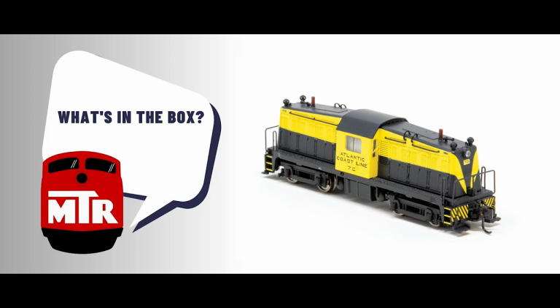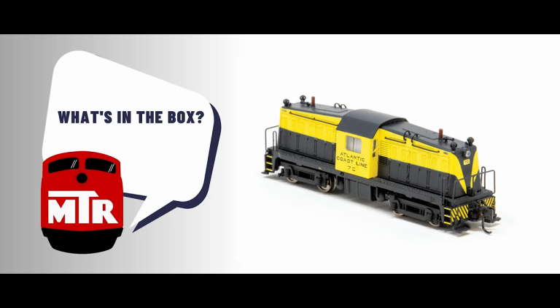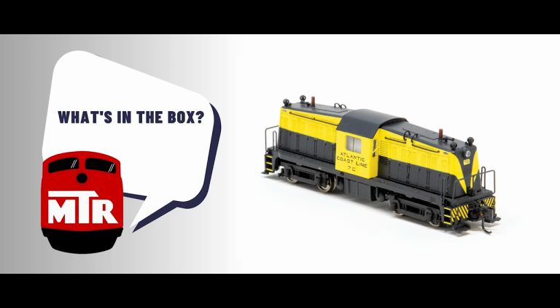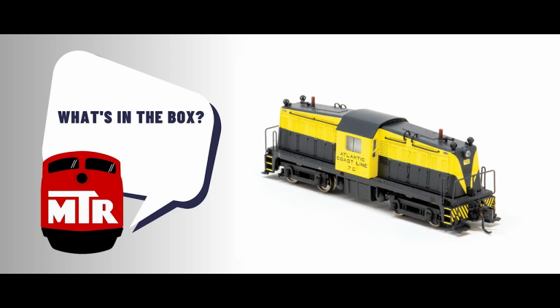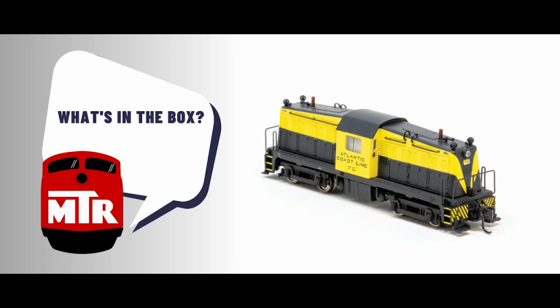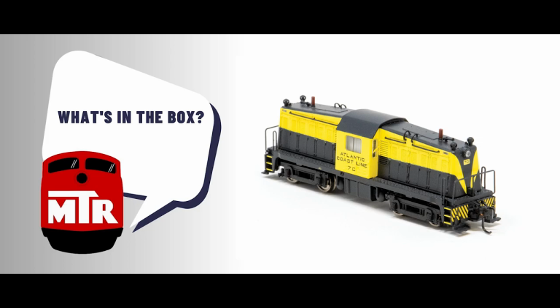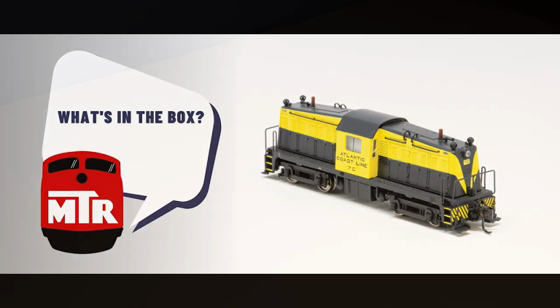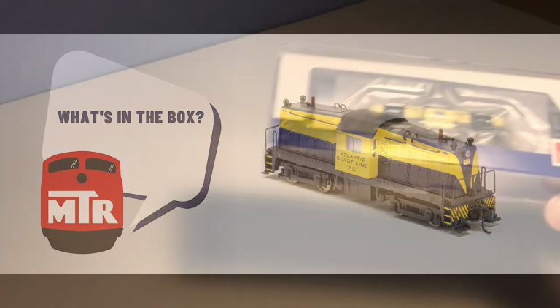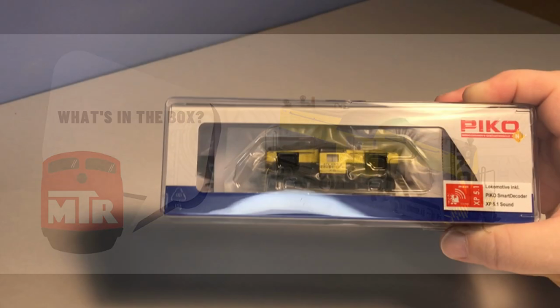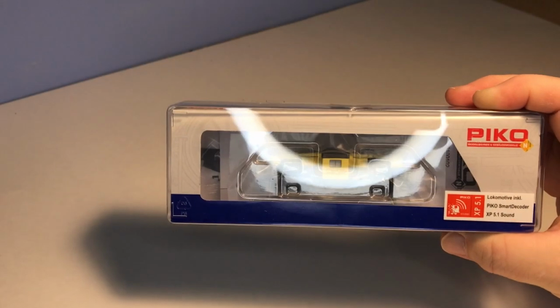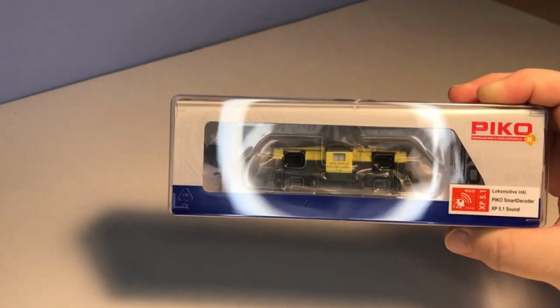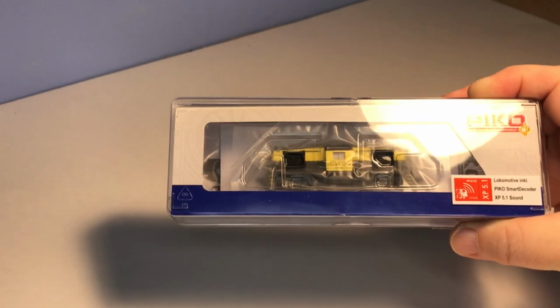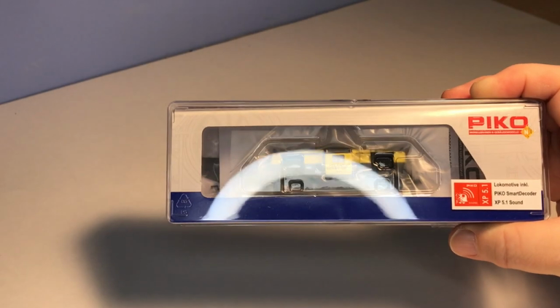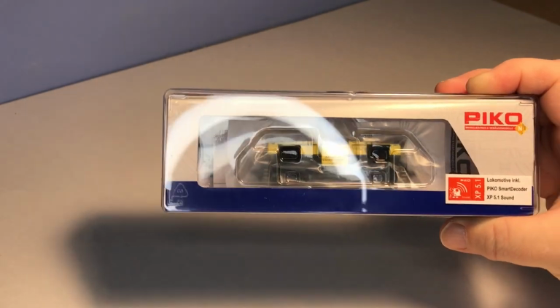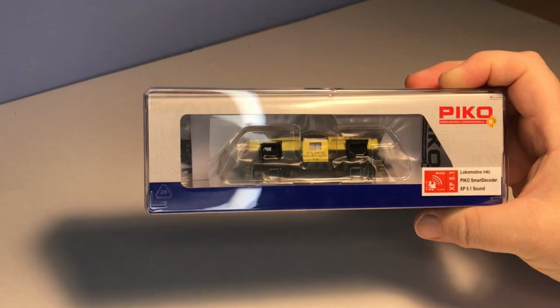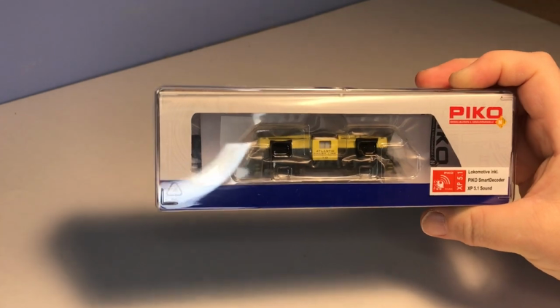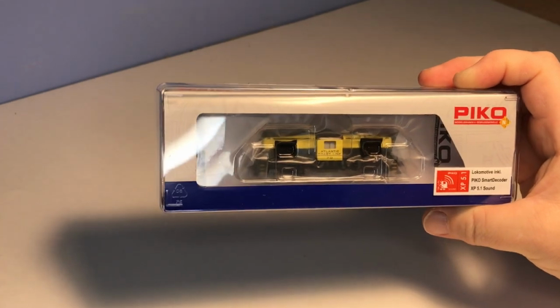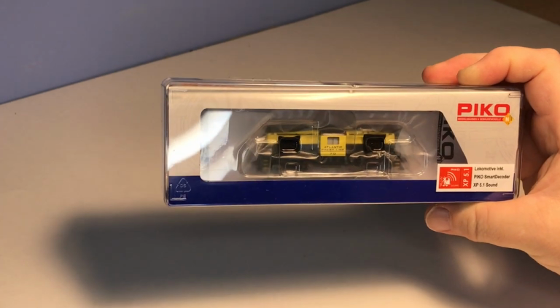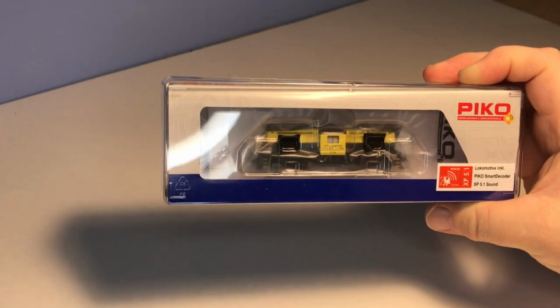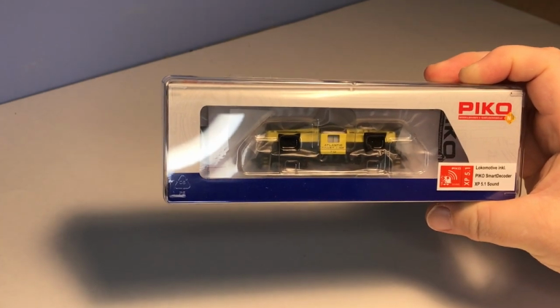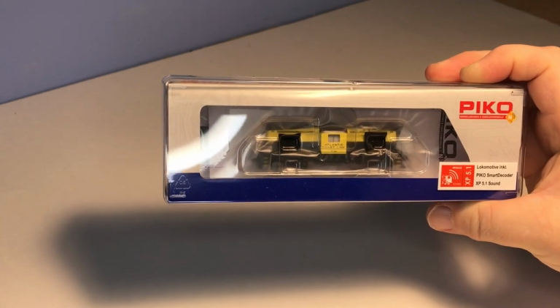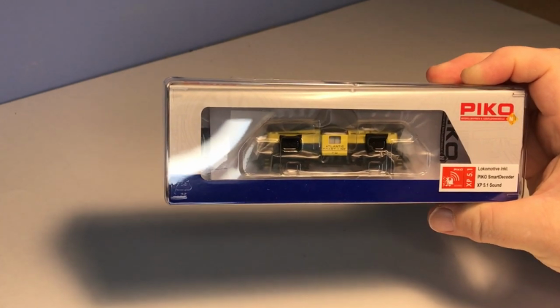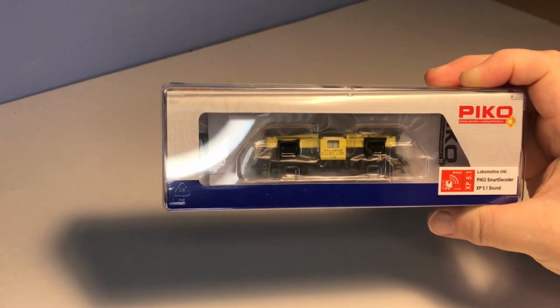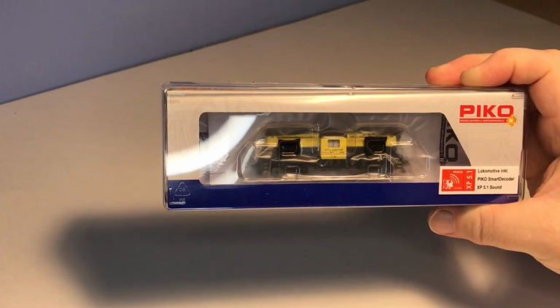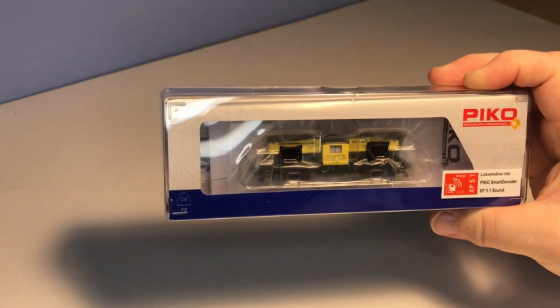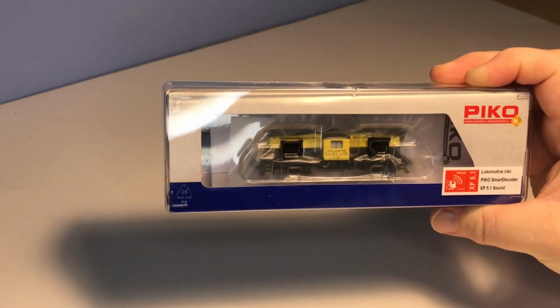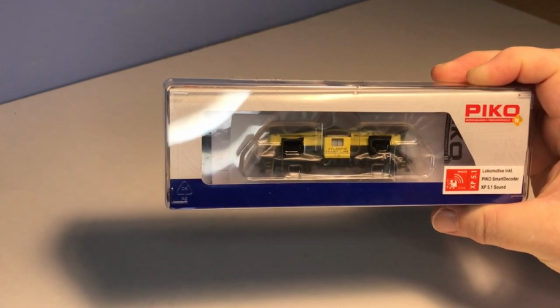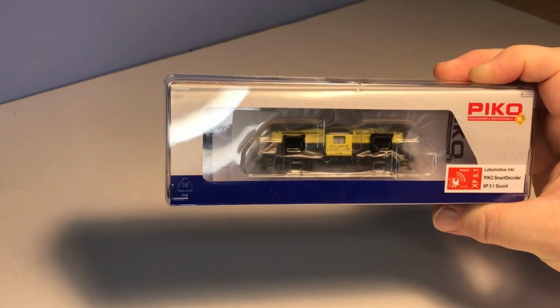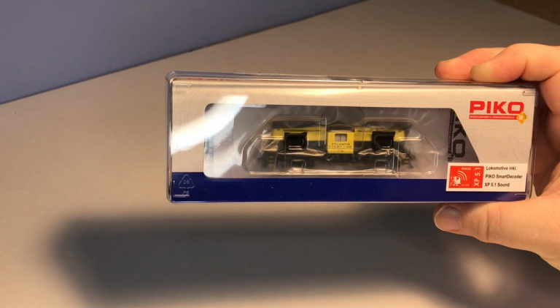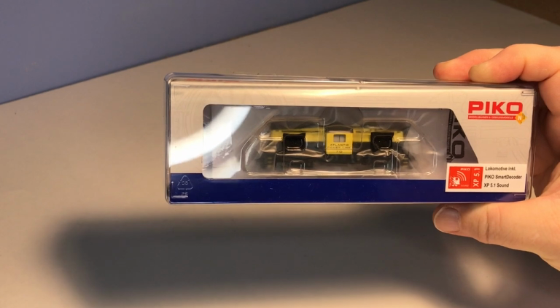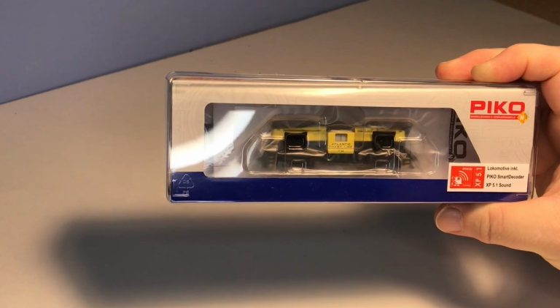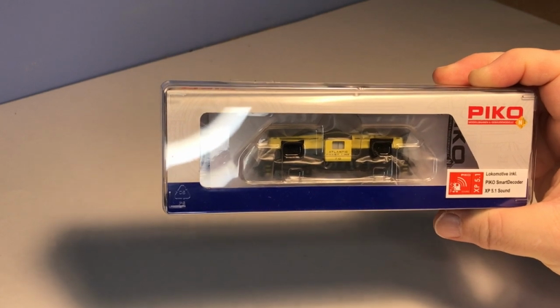Hi, this is Tony Cook and this is What's in the Box. Today, What's in the Box is a brand new in-scale diesel locomotive, Pico America's 65-ton Whitcomb center cab locomotive.